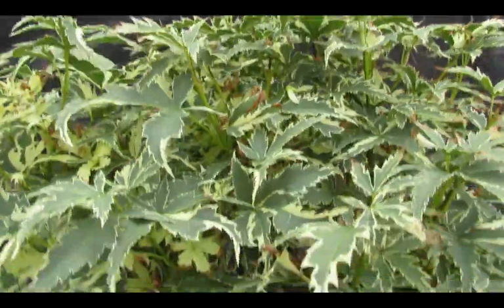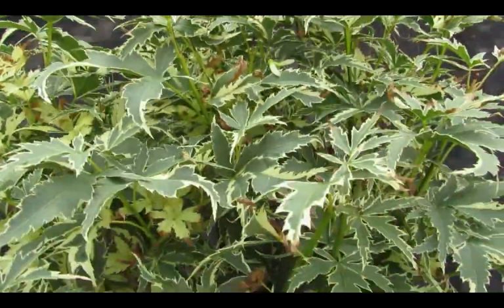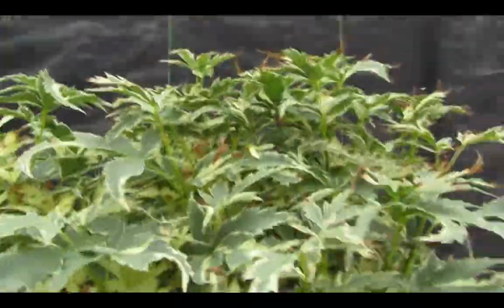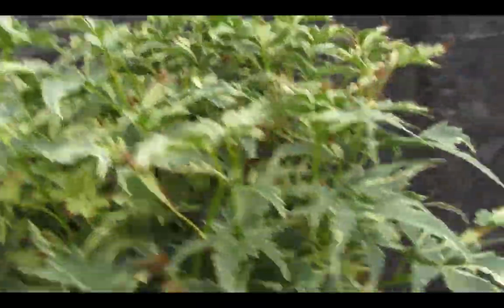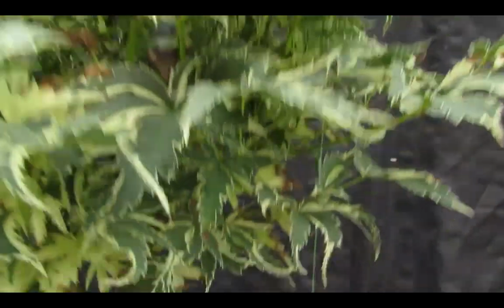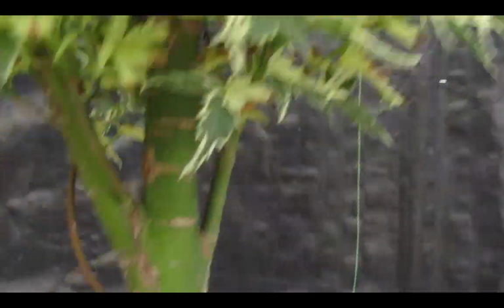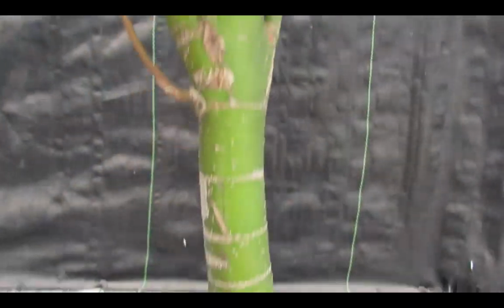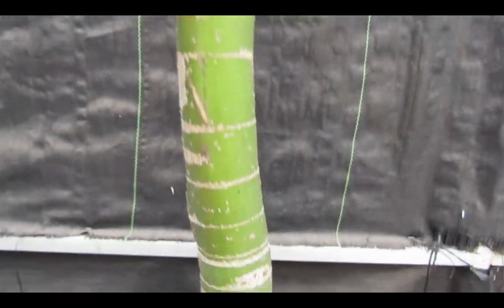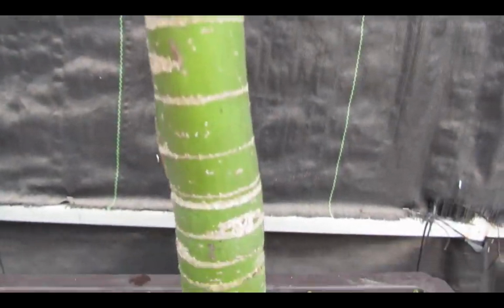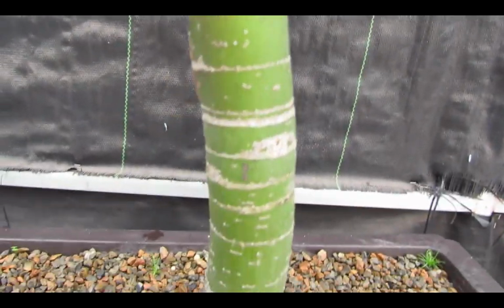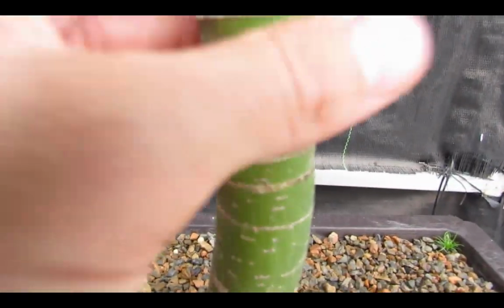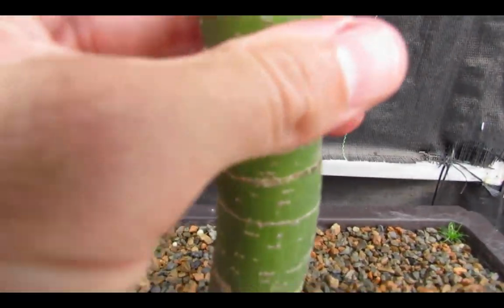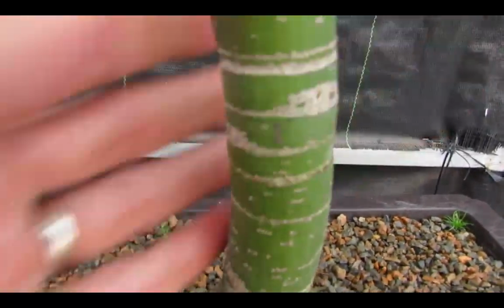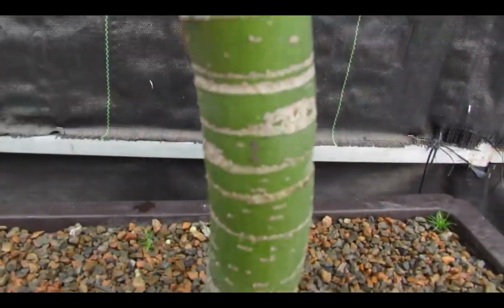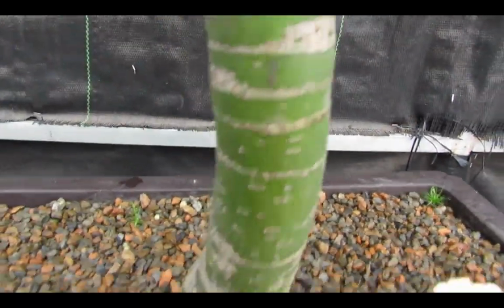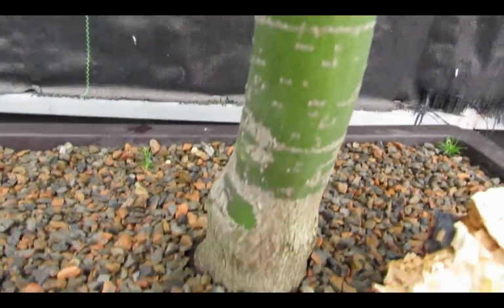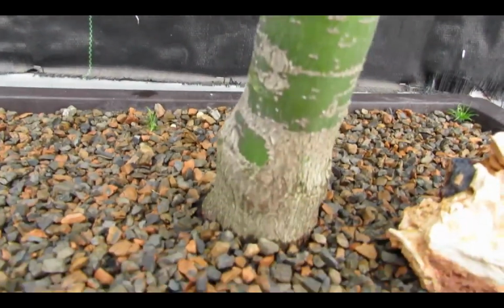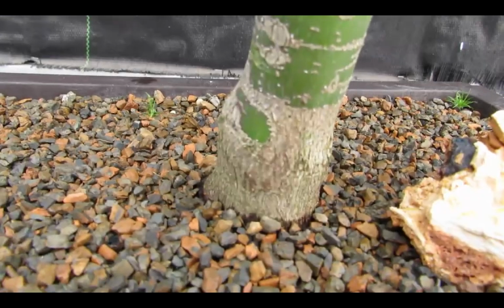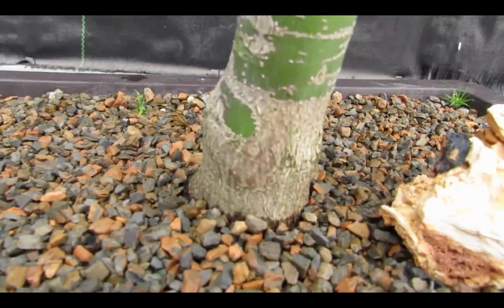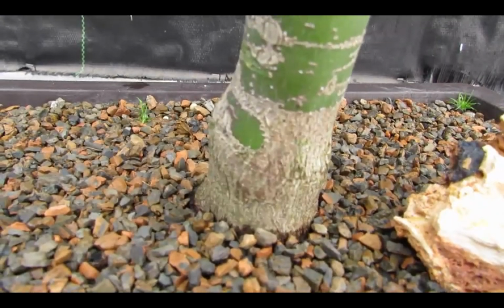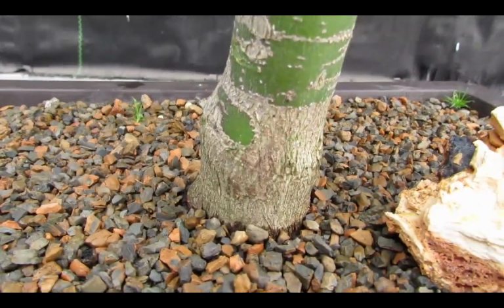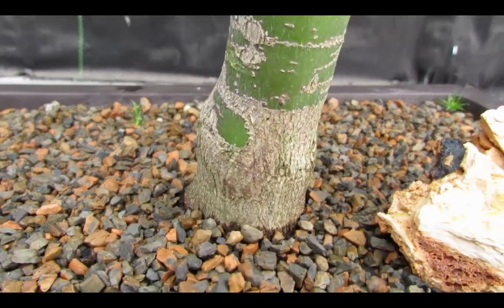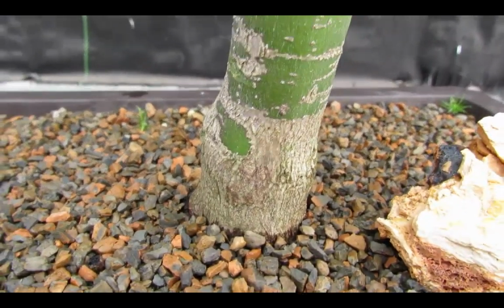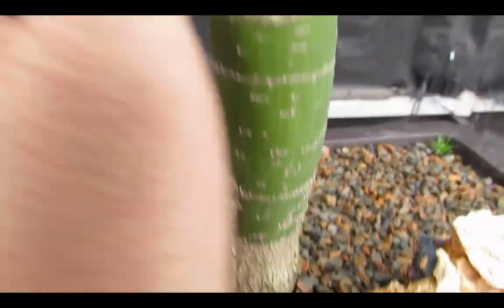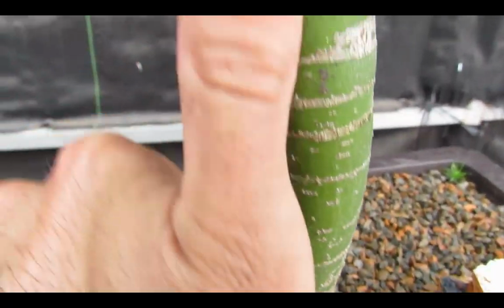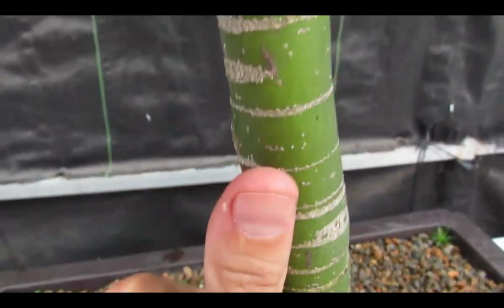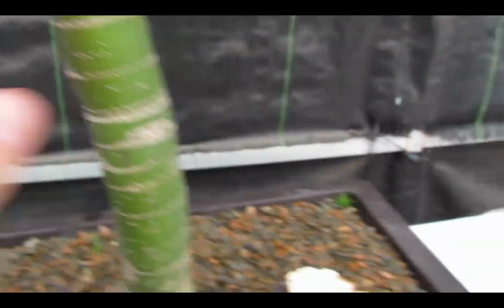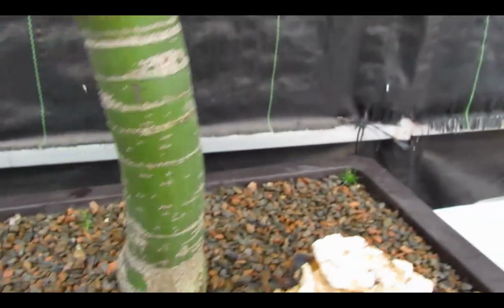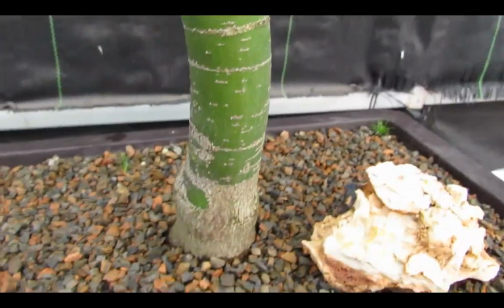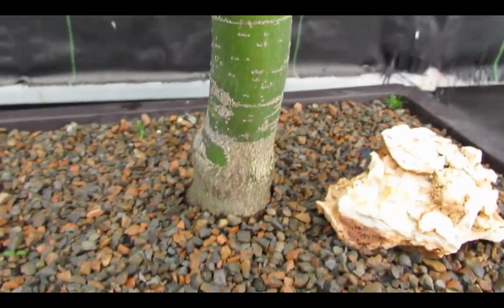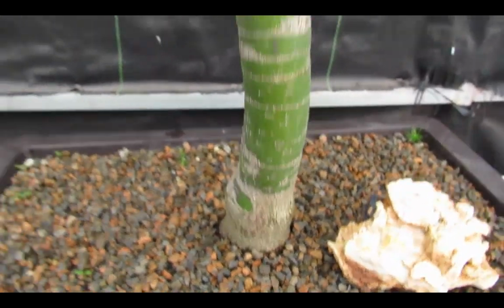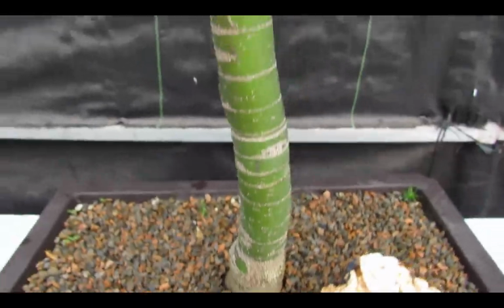Red juniper tree. That nice, strong, thick bark — thicker than my thumb. It's pretty cool. Aged tree.